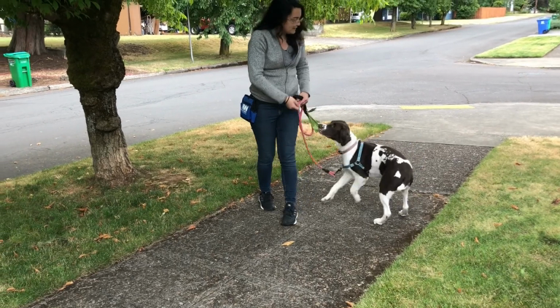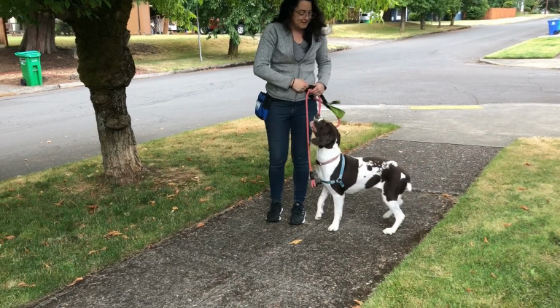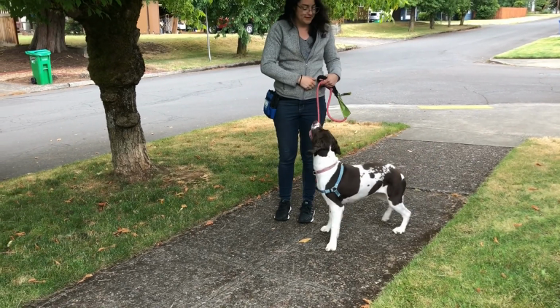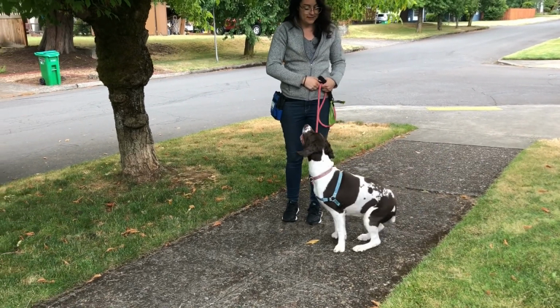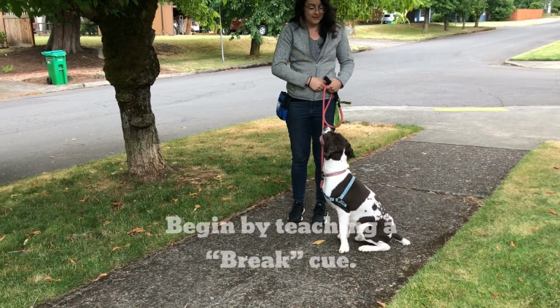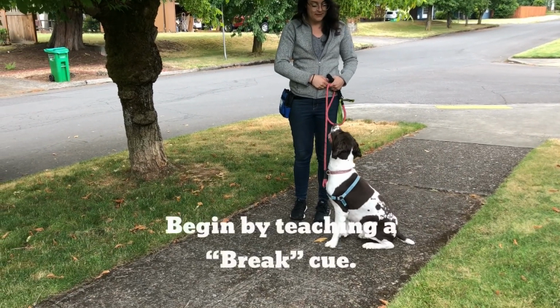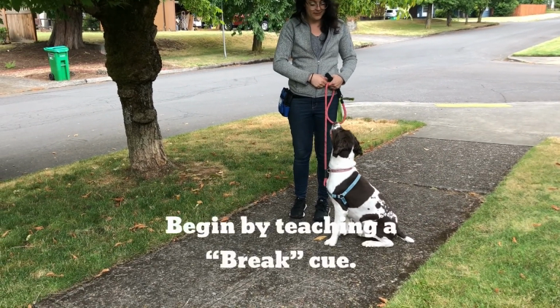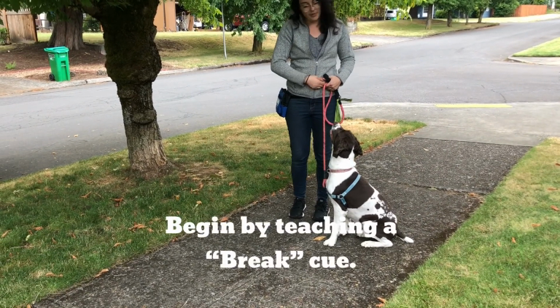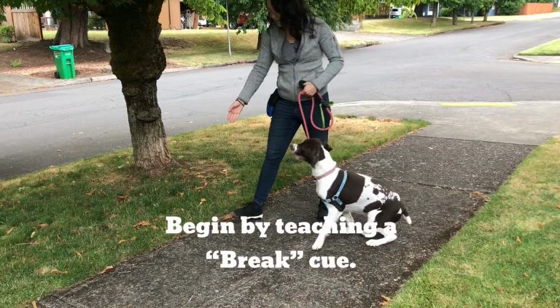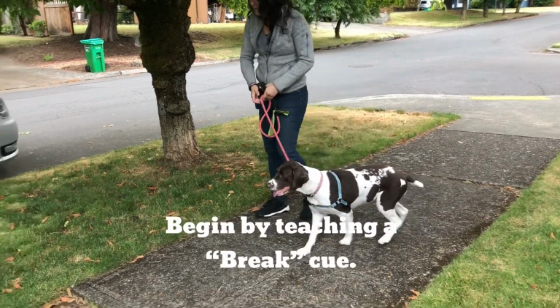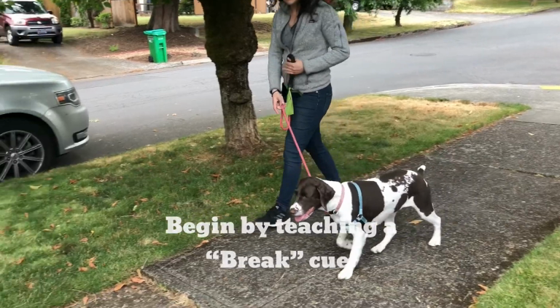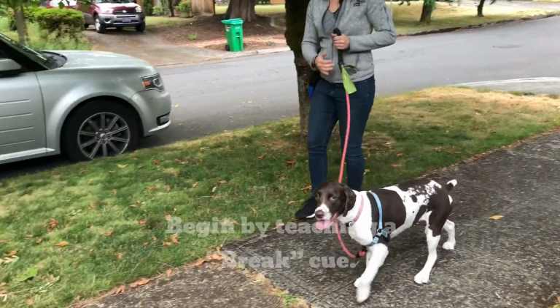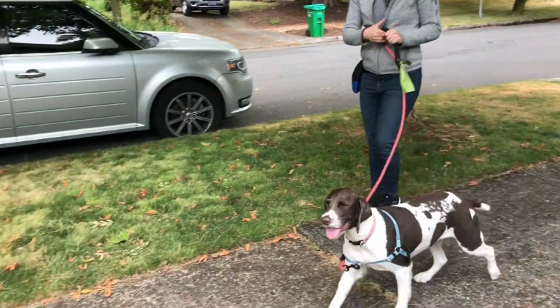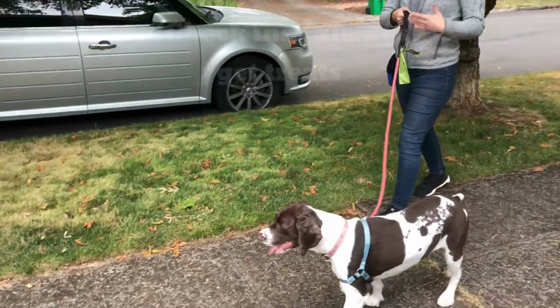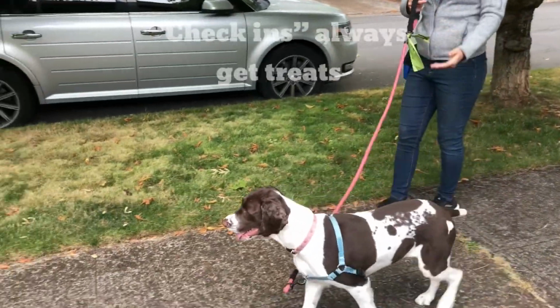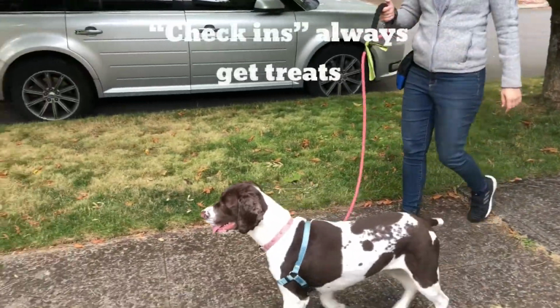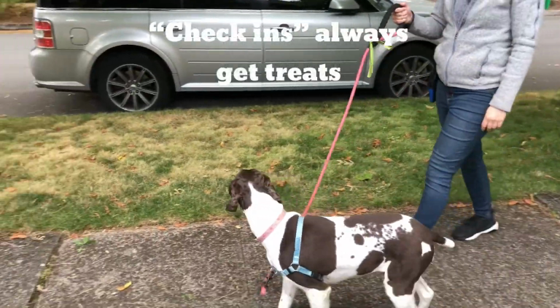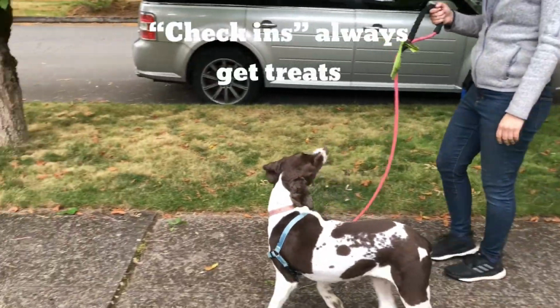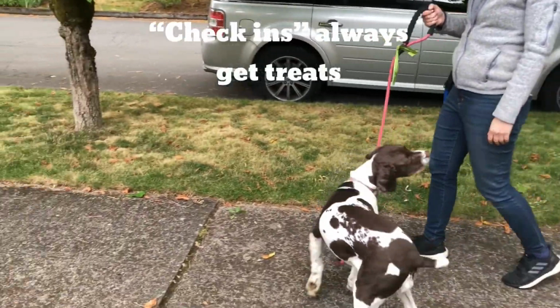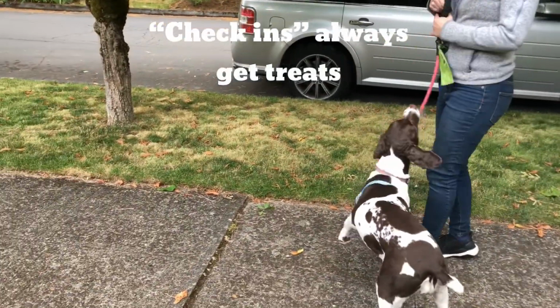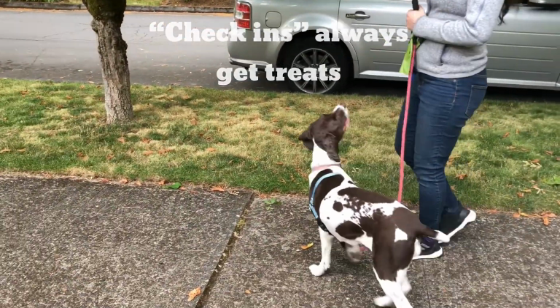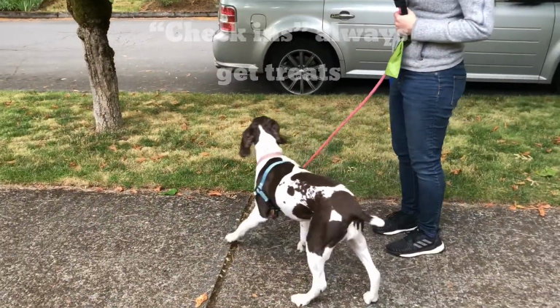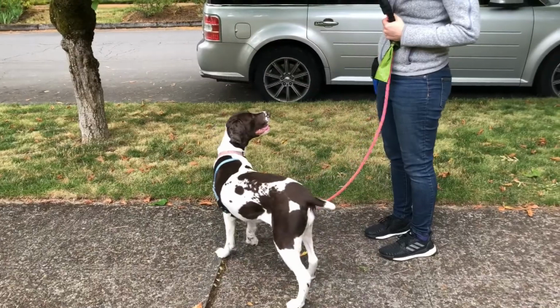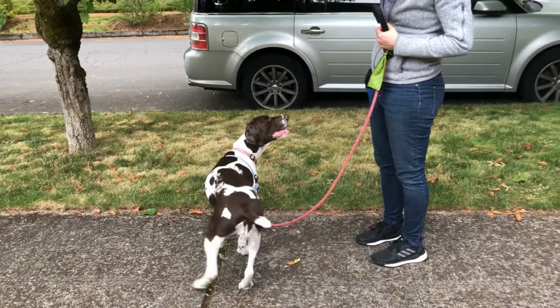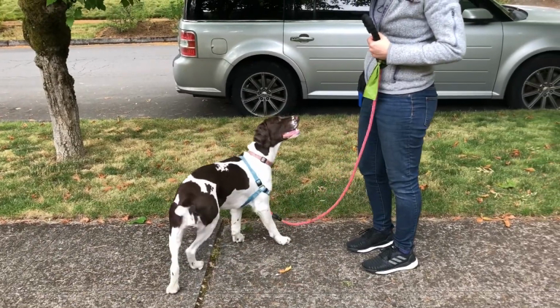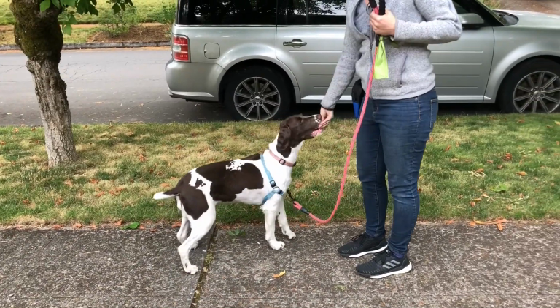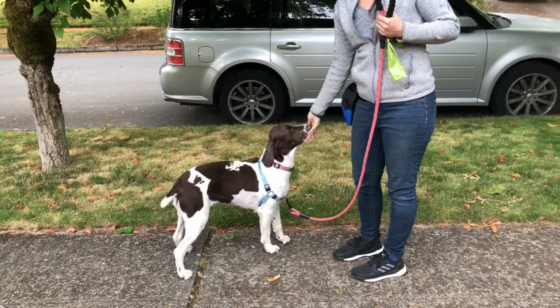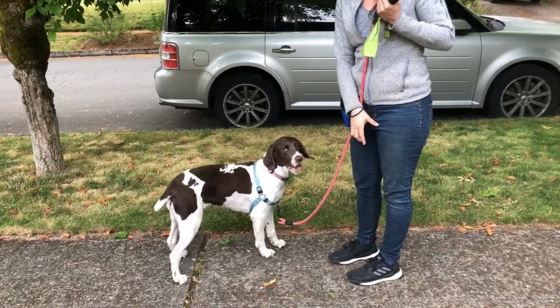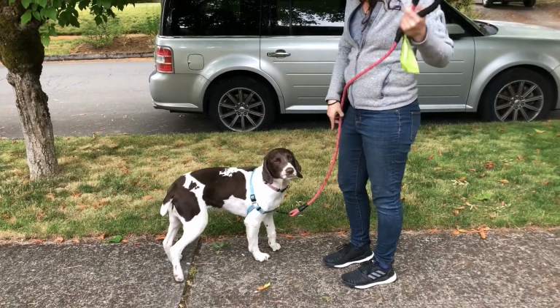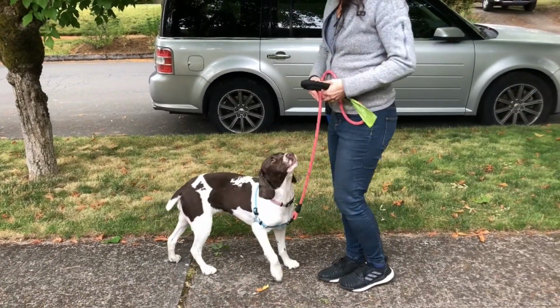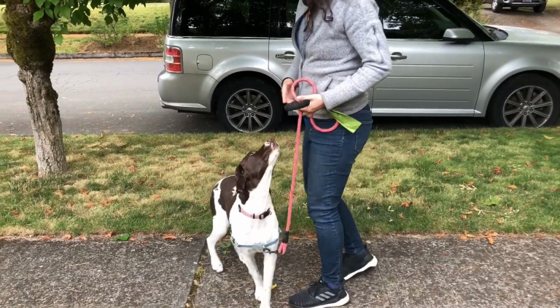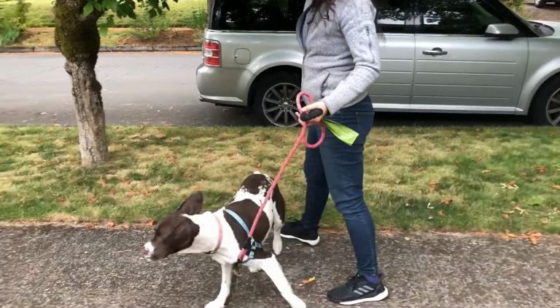Release it. Break. Good. So with break, she gets loose leash. She gets to sniff. Yes! If she happens to look at me, she gets a yes and a treat. Good girl.